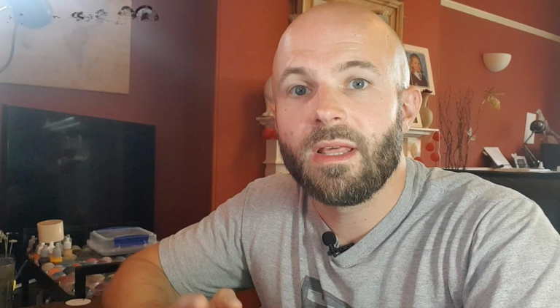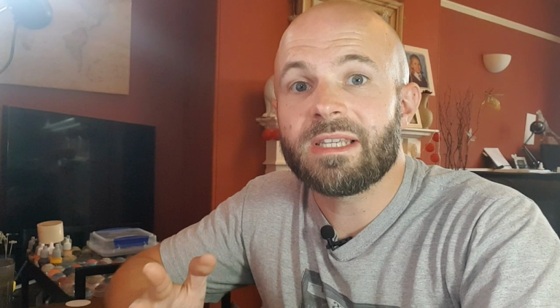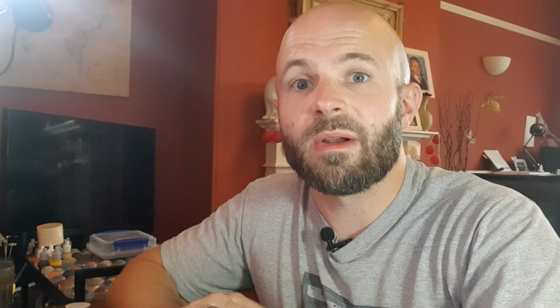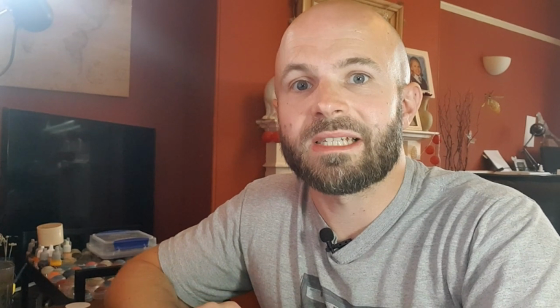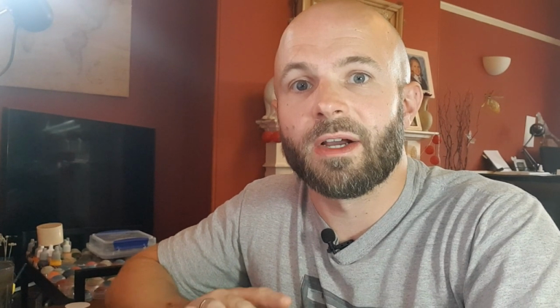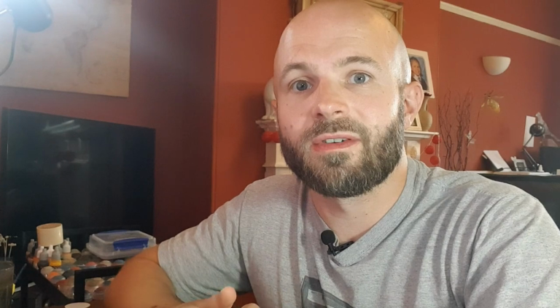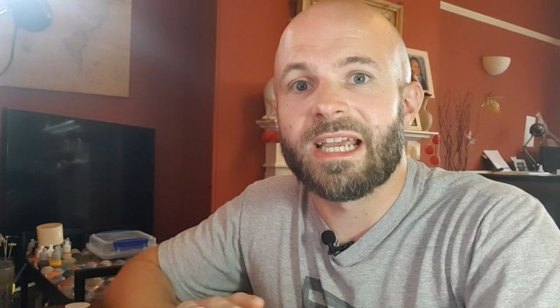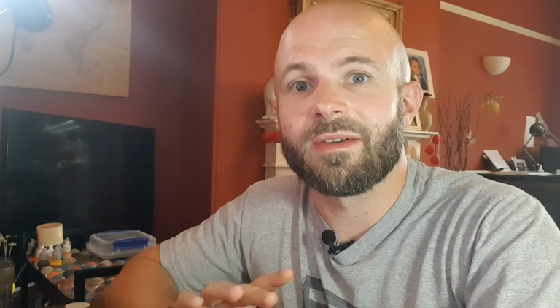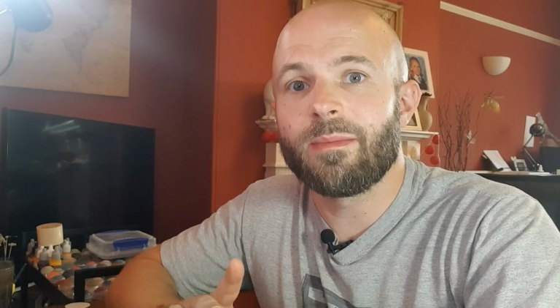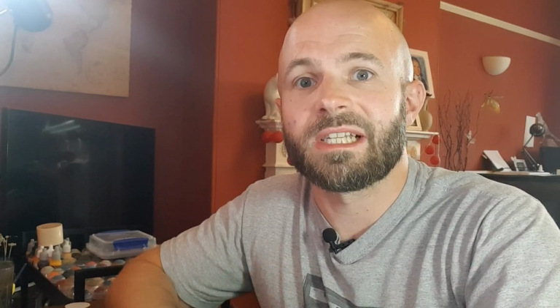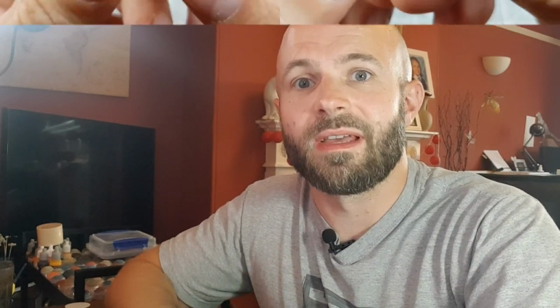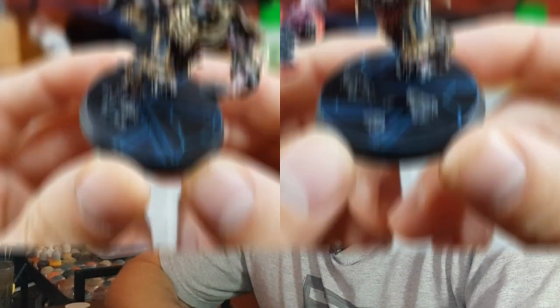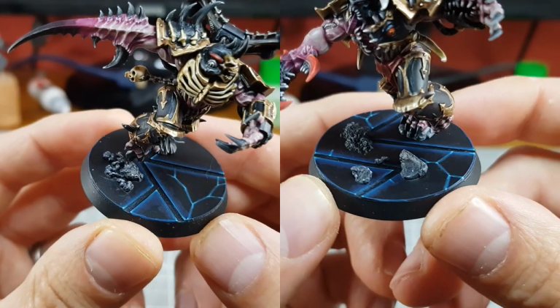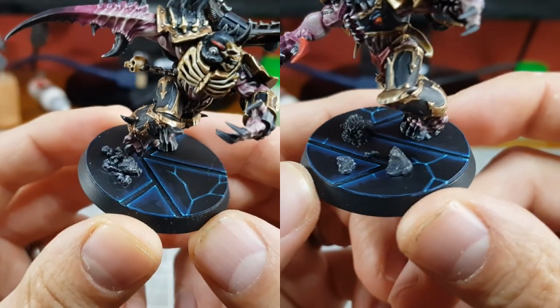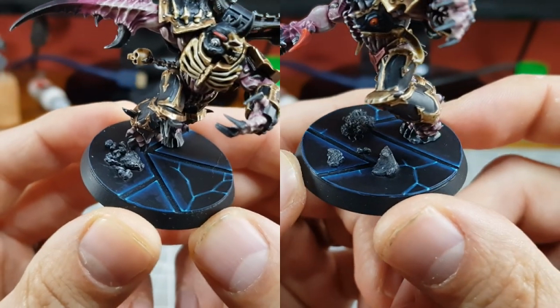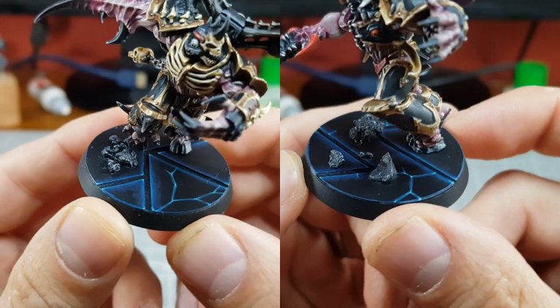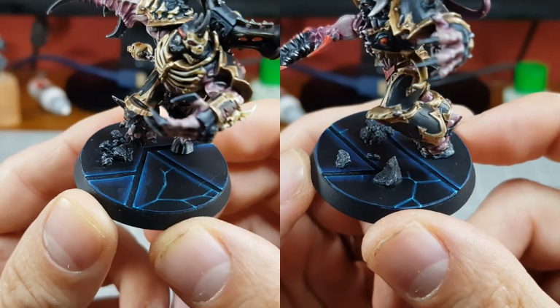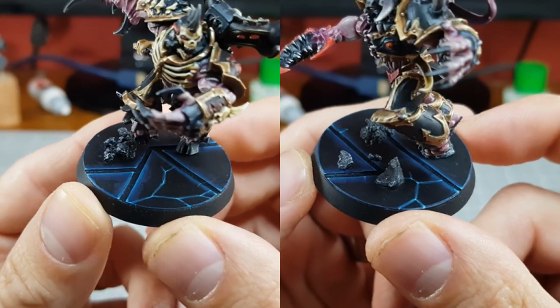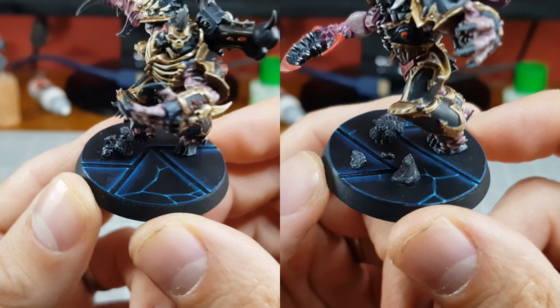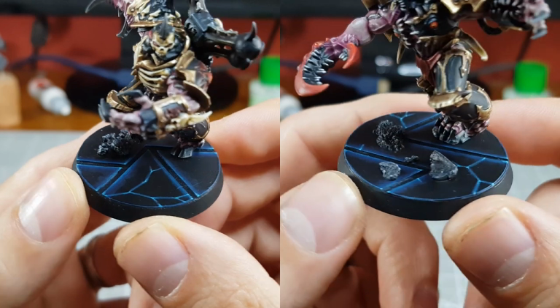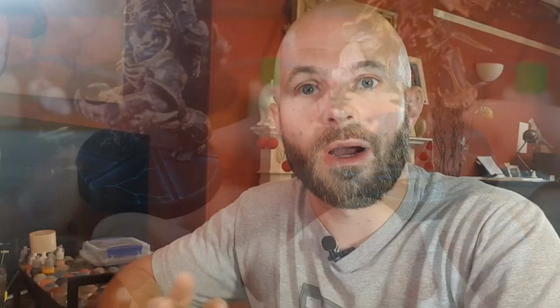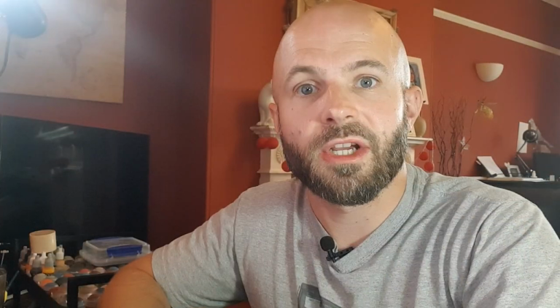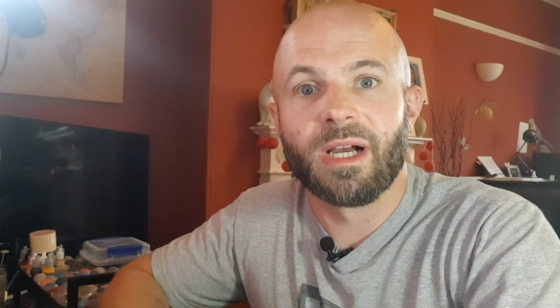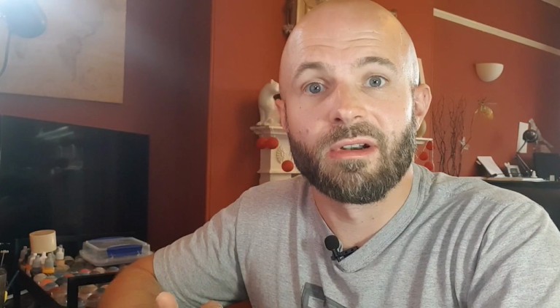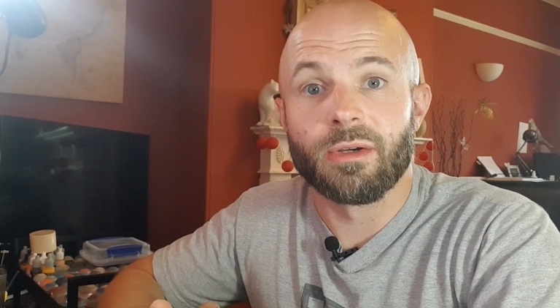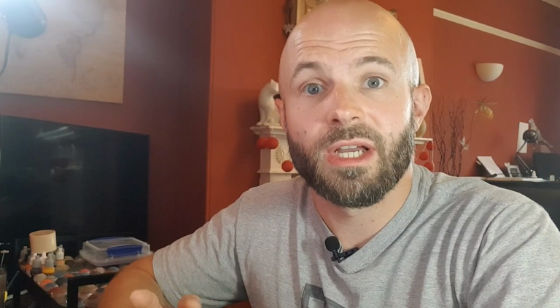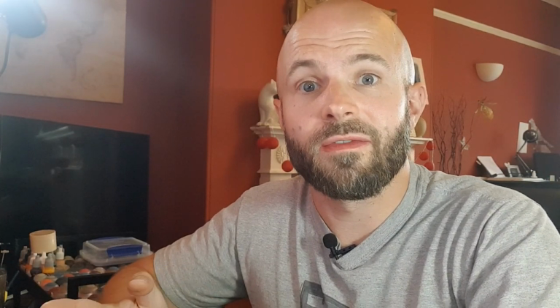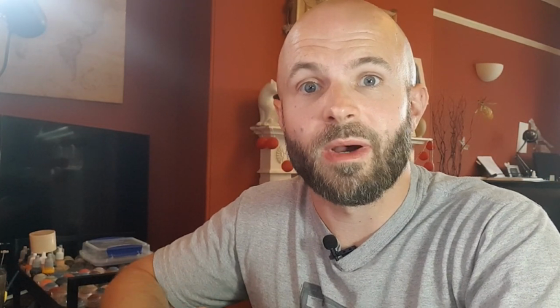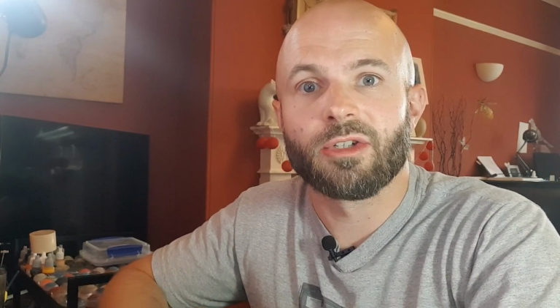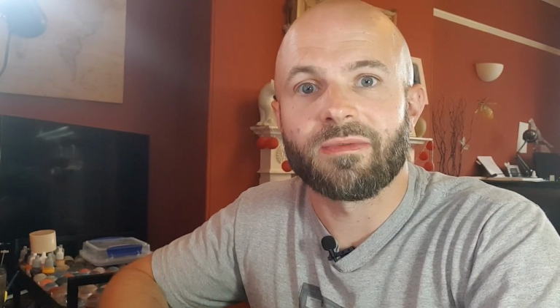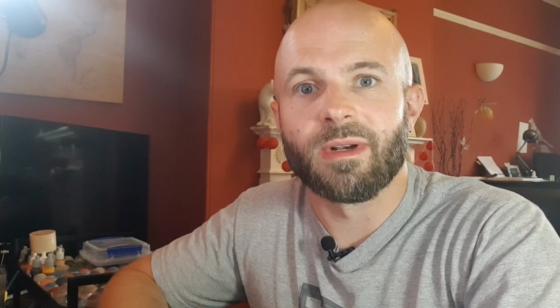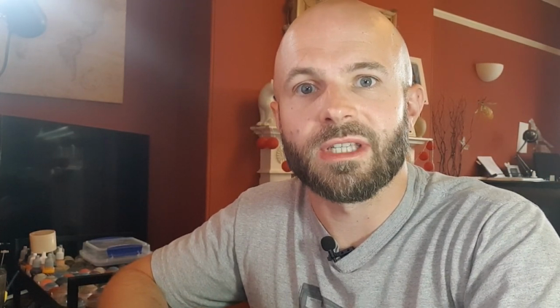The bases I make with Plasticard are quite often mistaken for something a bit more impressive than they really are, with people frequently asking how I make them. So in today's video I'm going to show you my general approach and hopefully inspire you to try something similar for yourself.